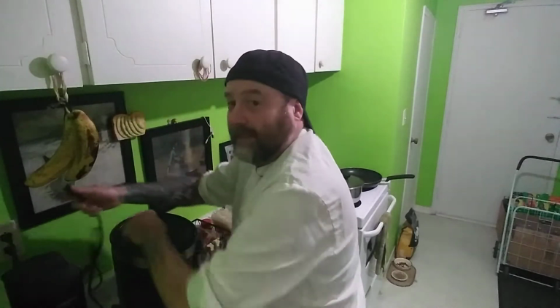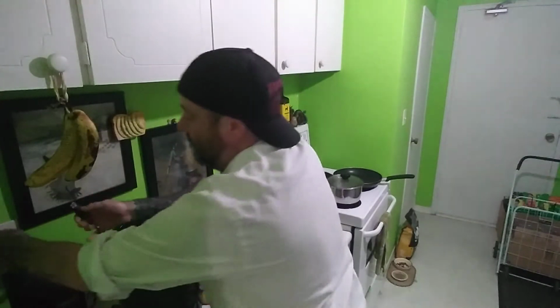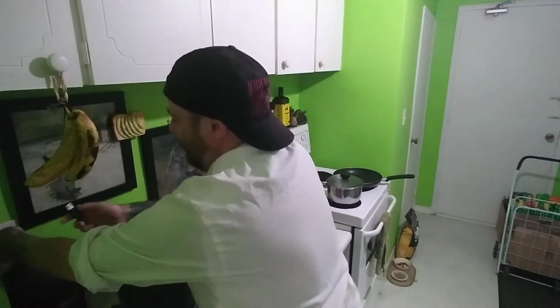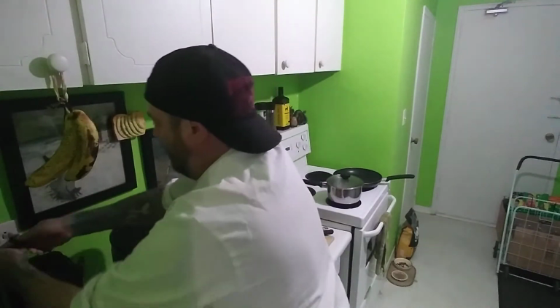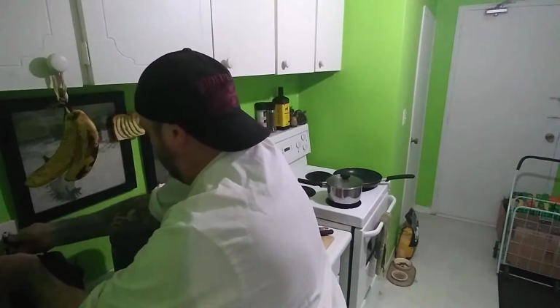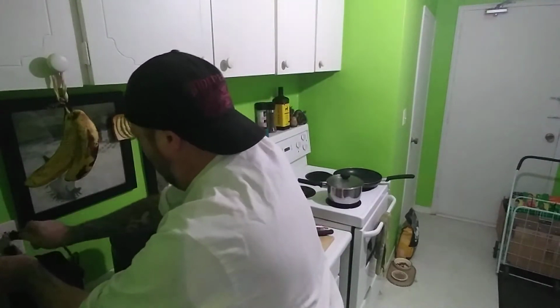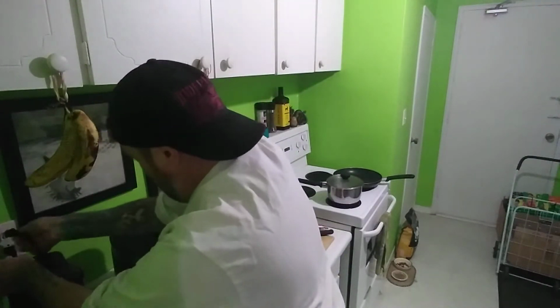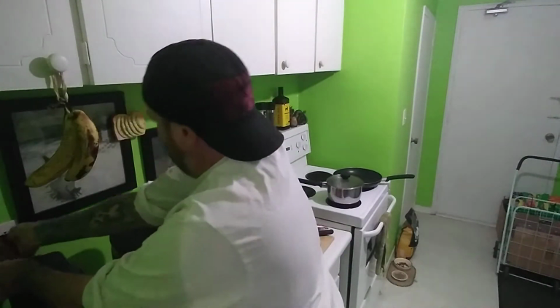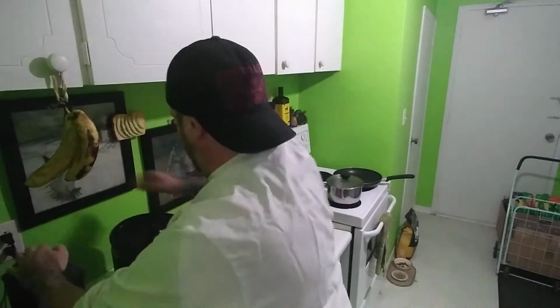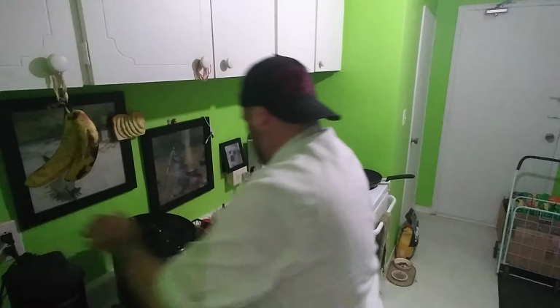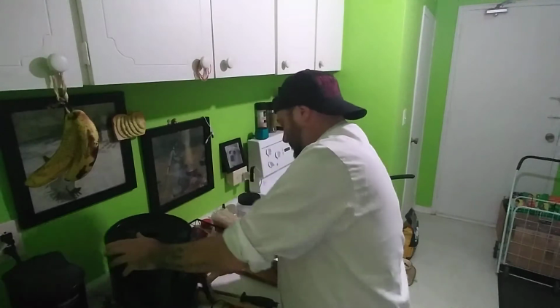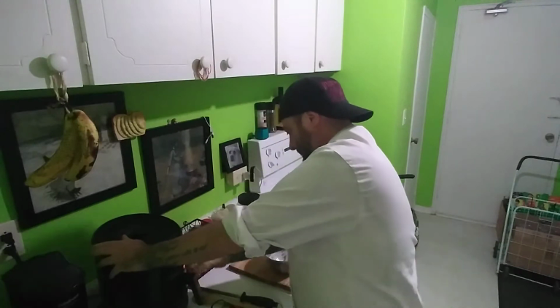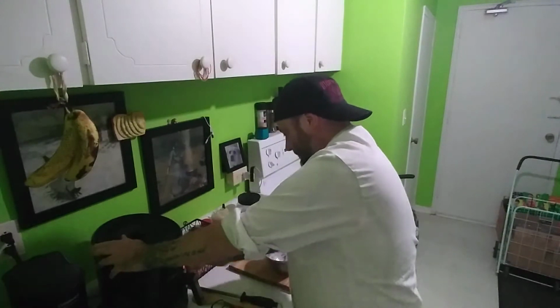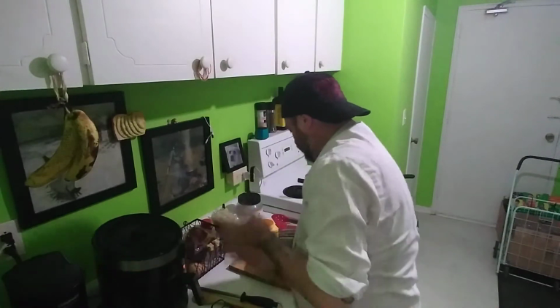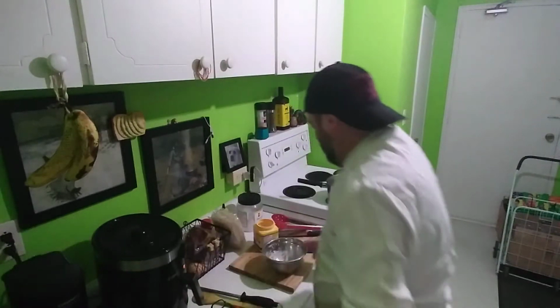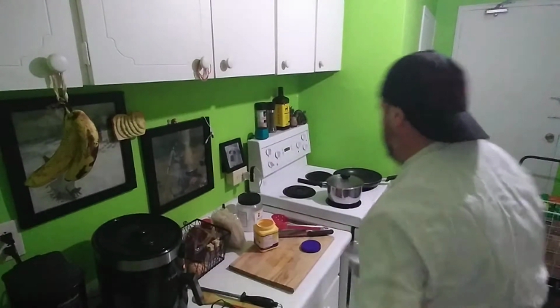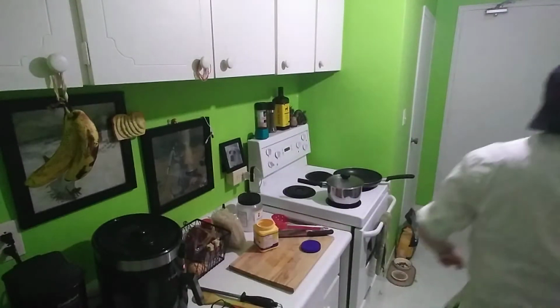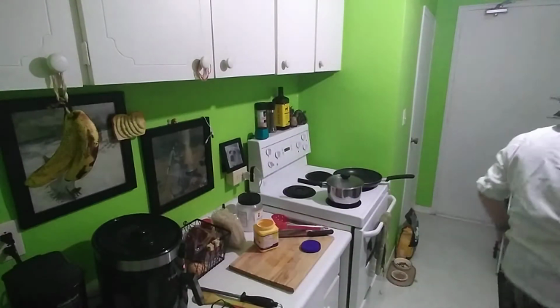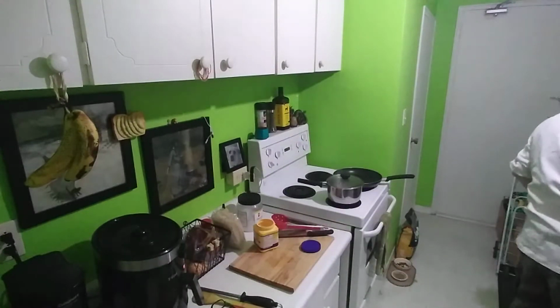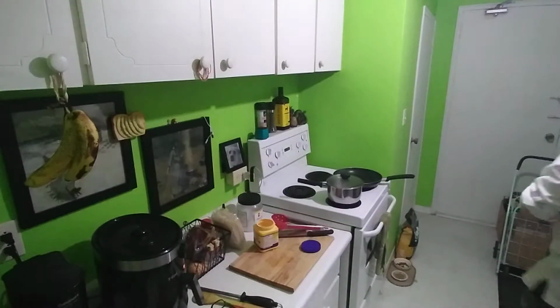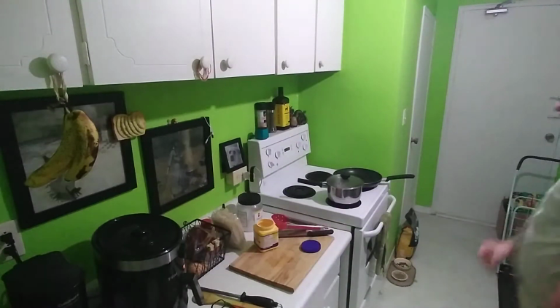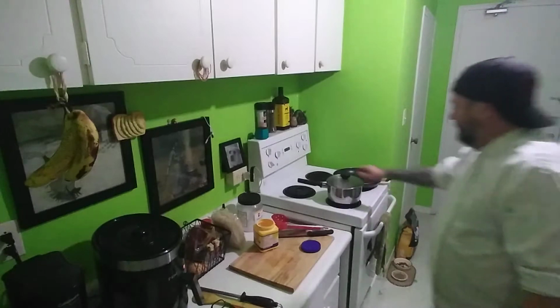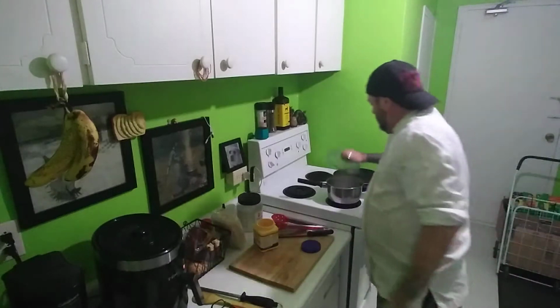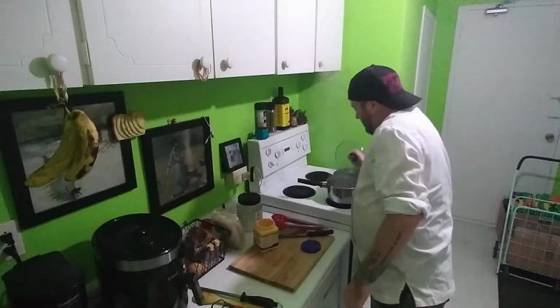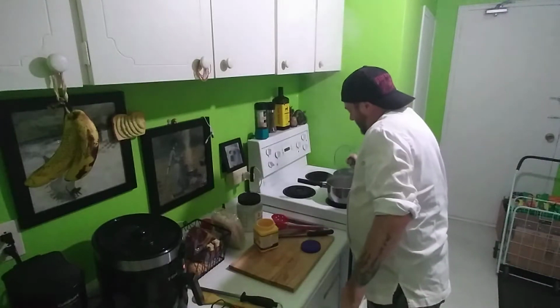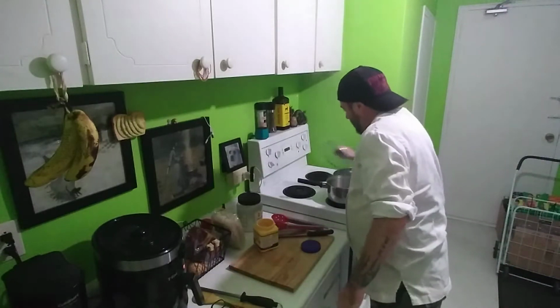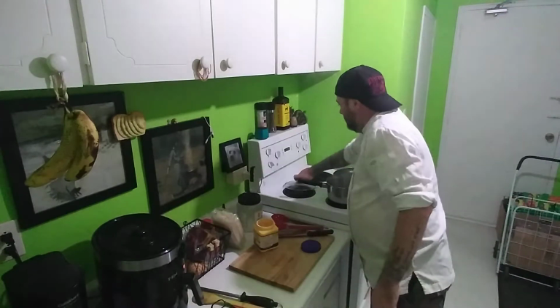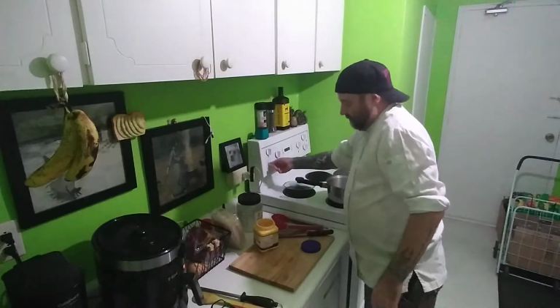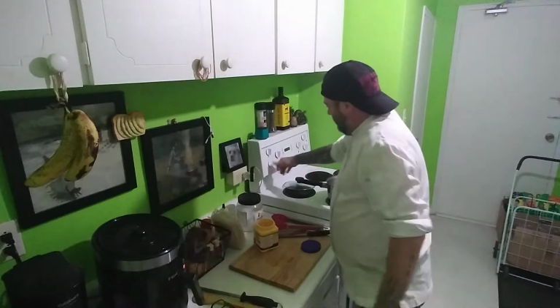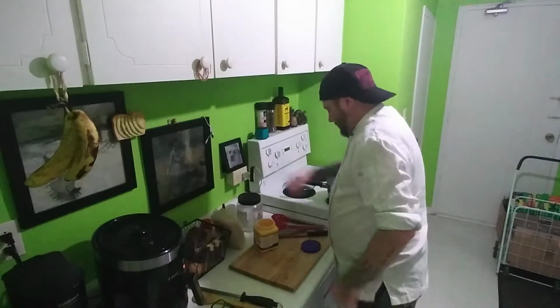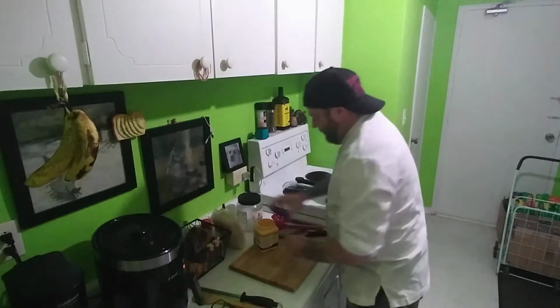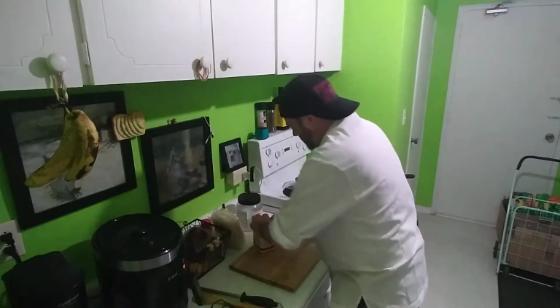It usually works better when you plug it in. Alright, so while that's happening, I'm going to get my noodles going.